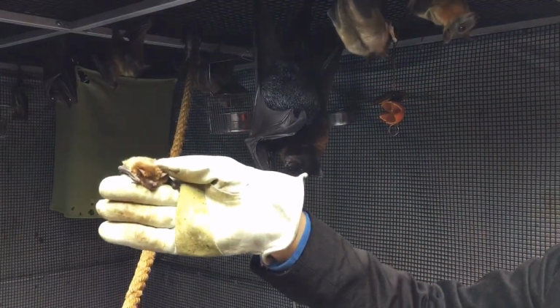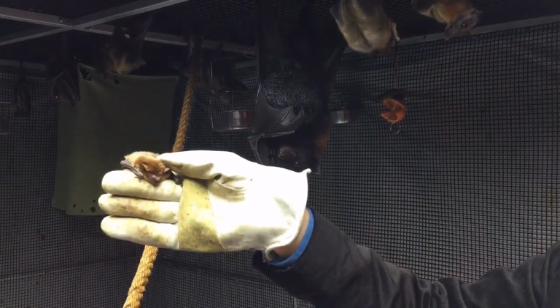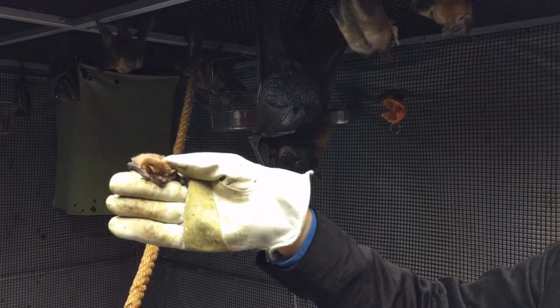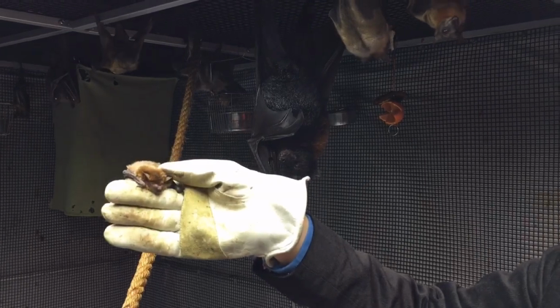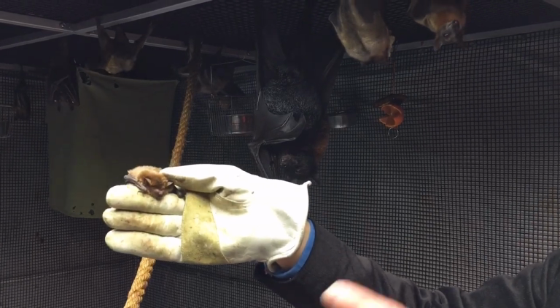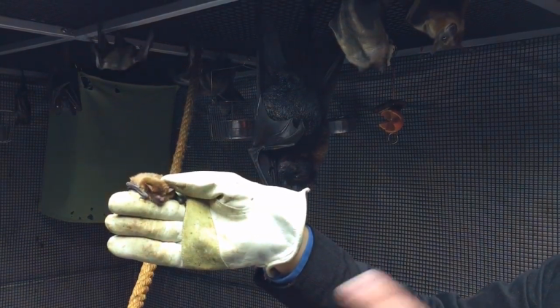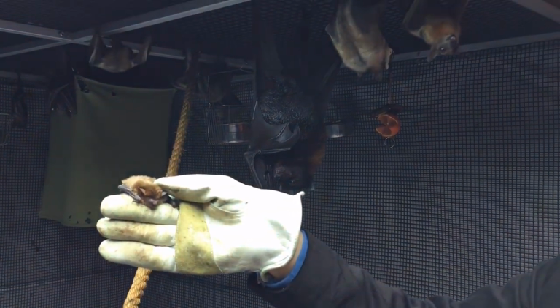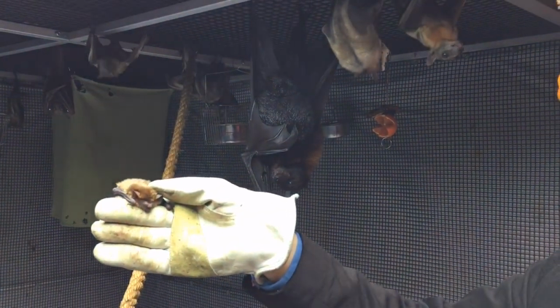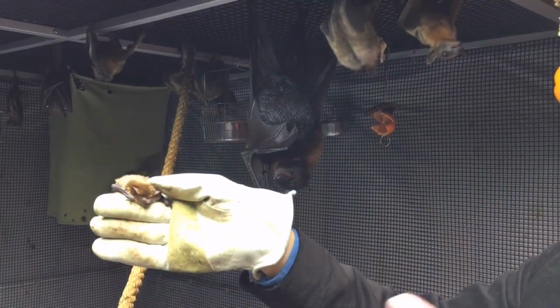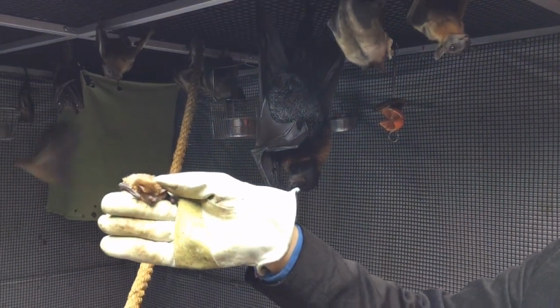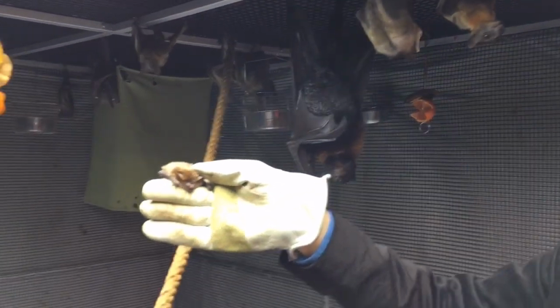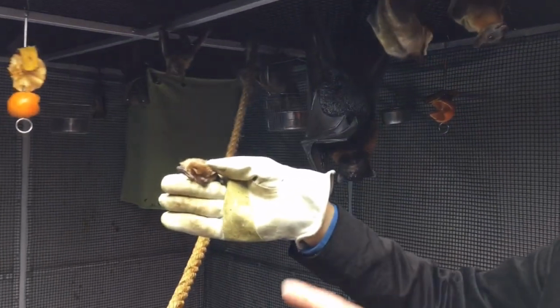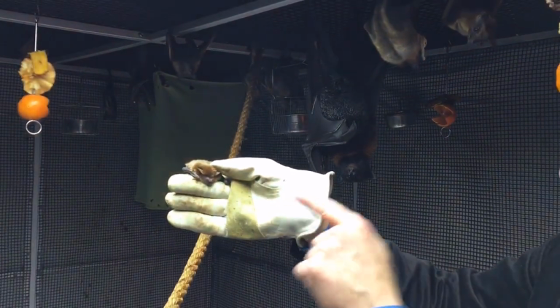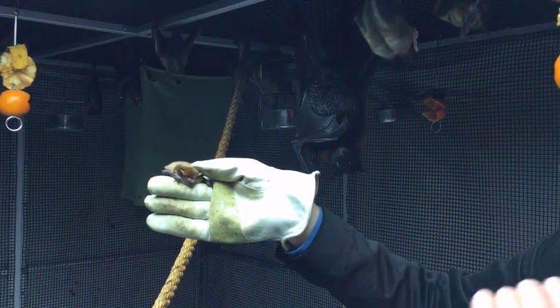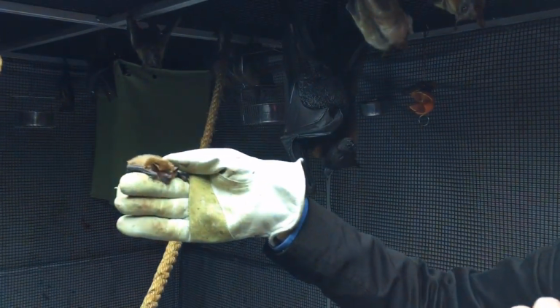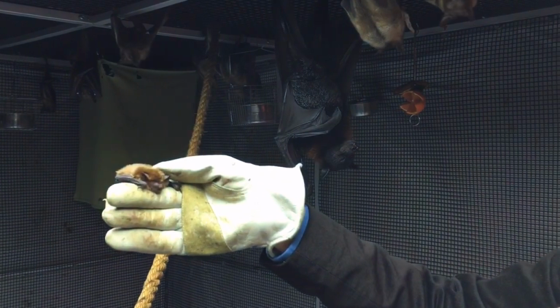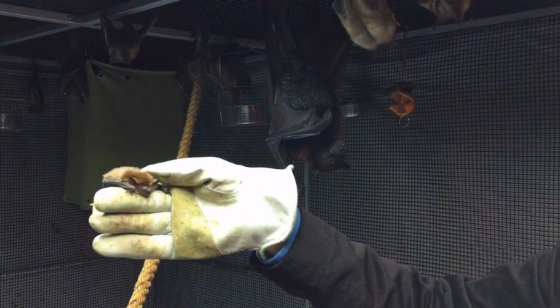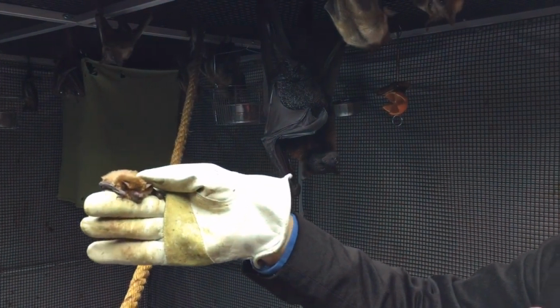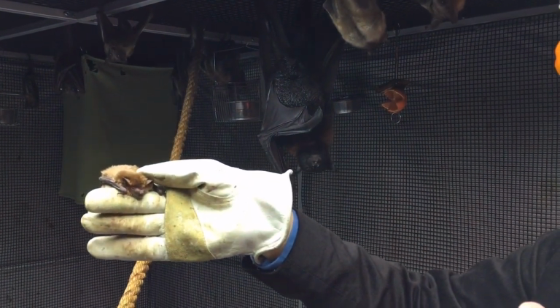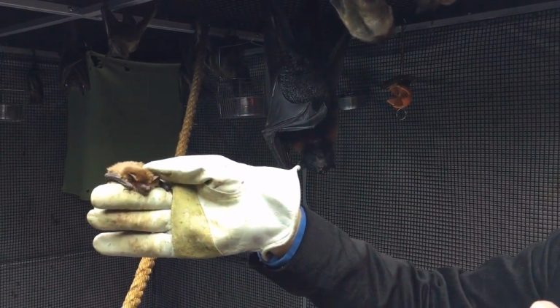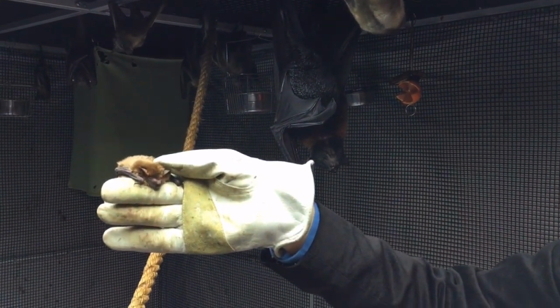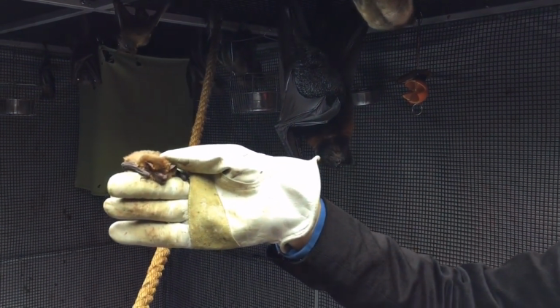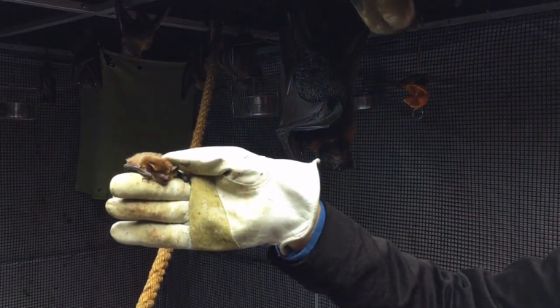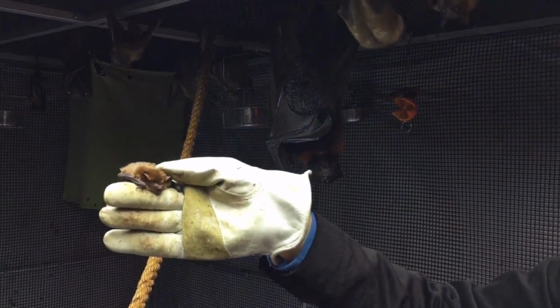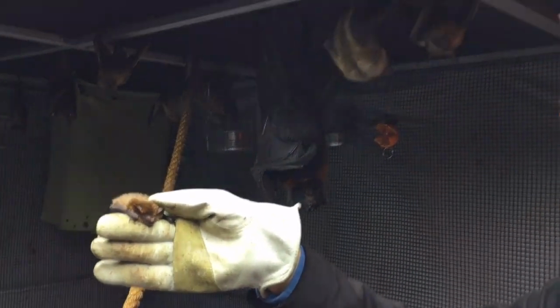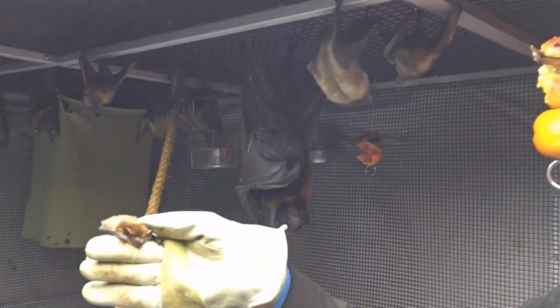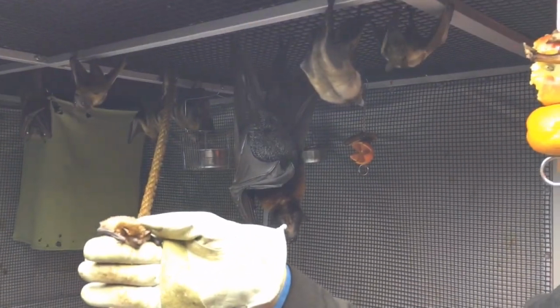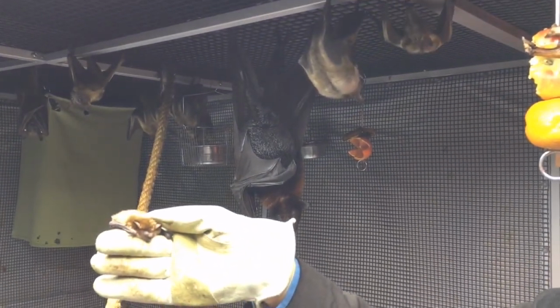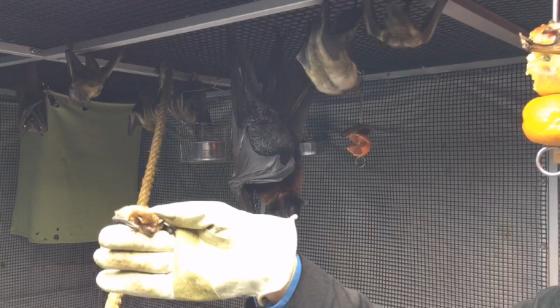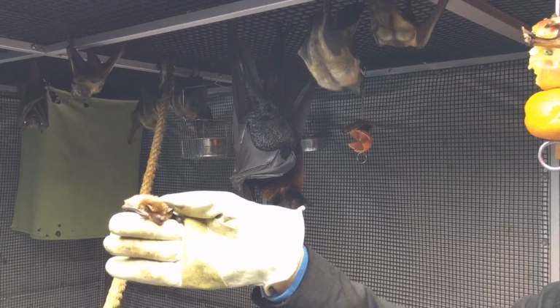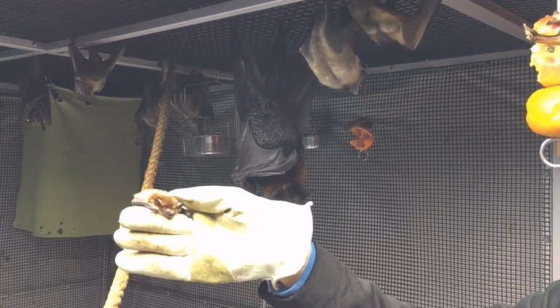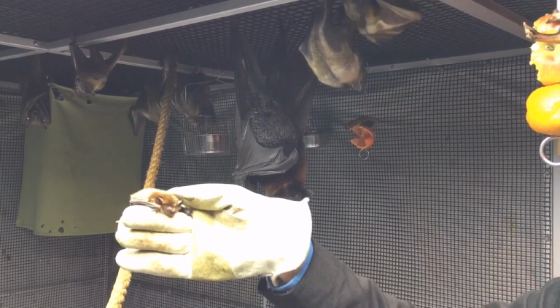Putting up a bat house gives them an alternative. The bat houses that are up for auction from the movie set — this is the bat that'll live in those bat houses. Really much smaller than the giant one right next to it.